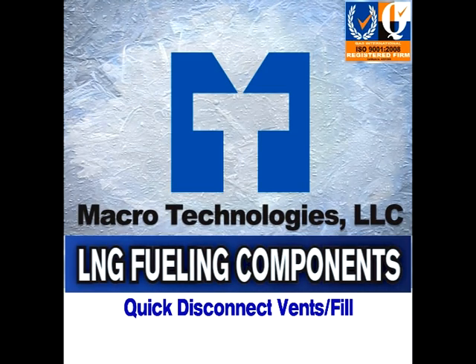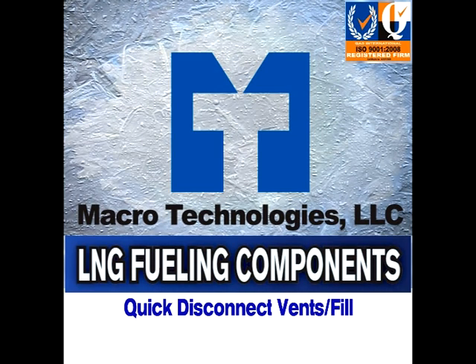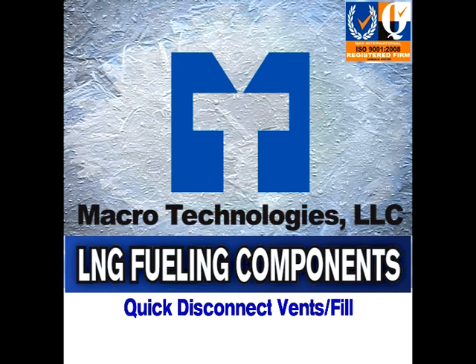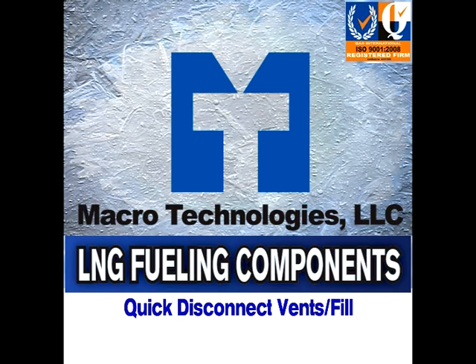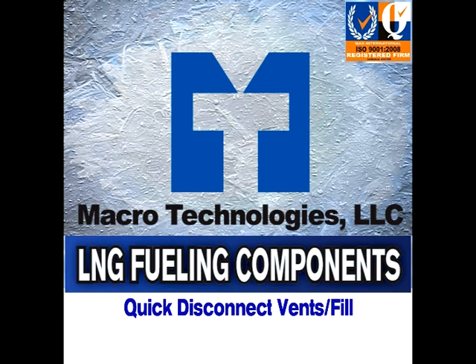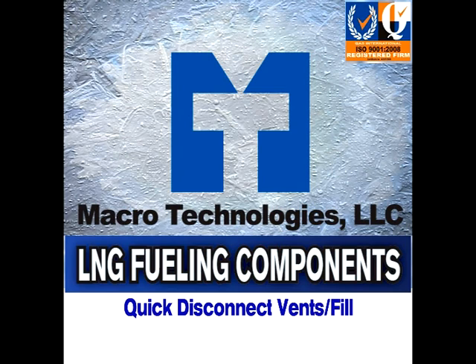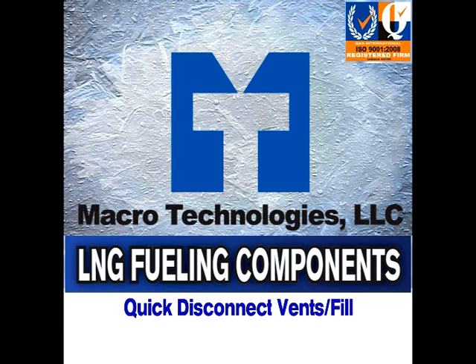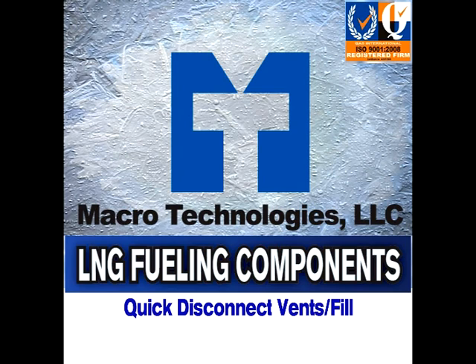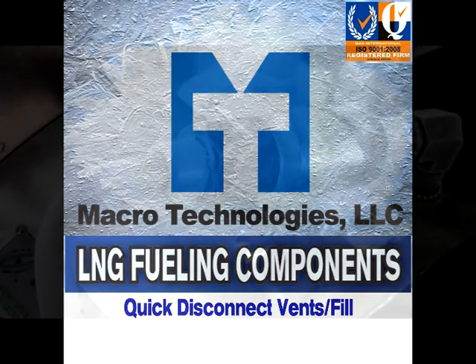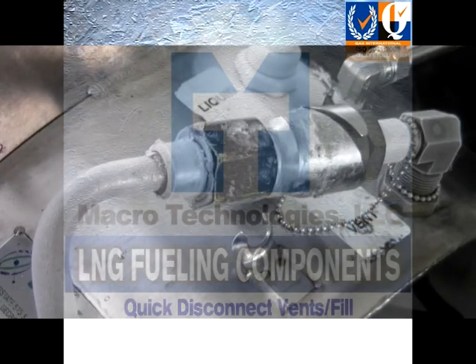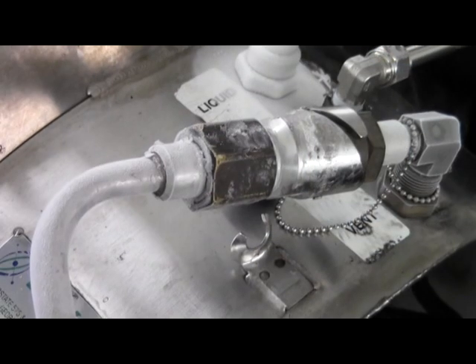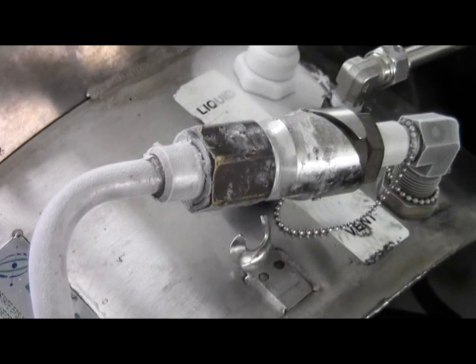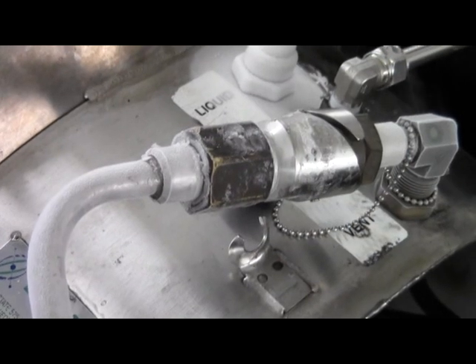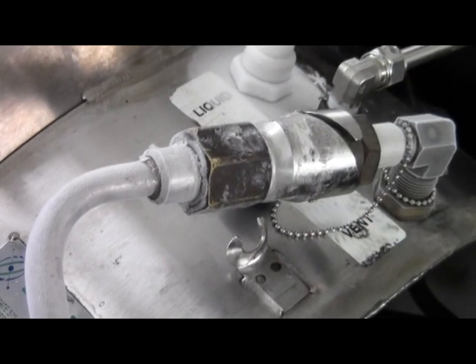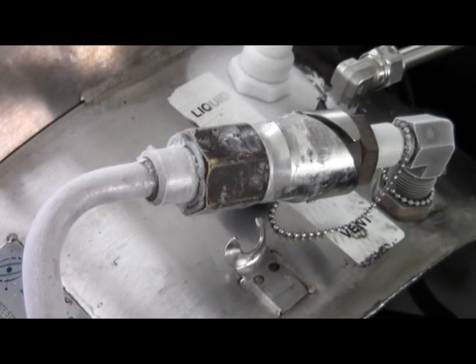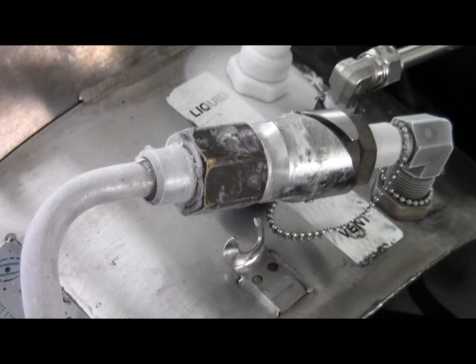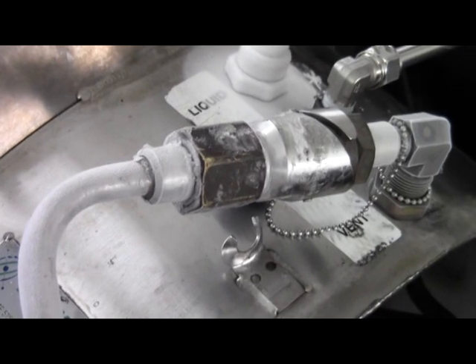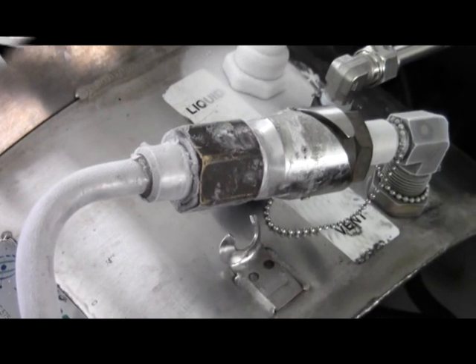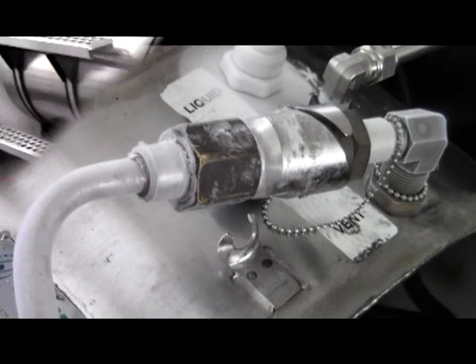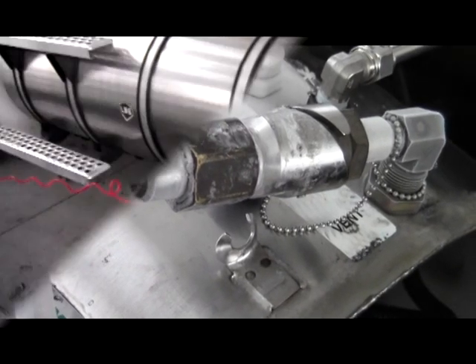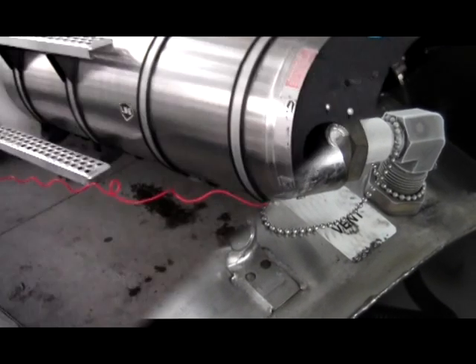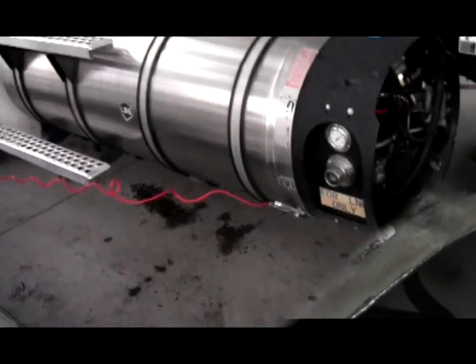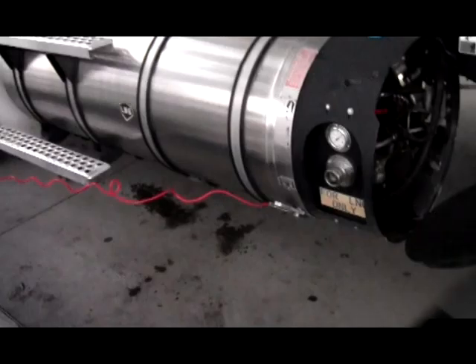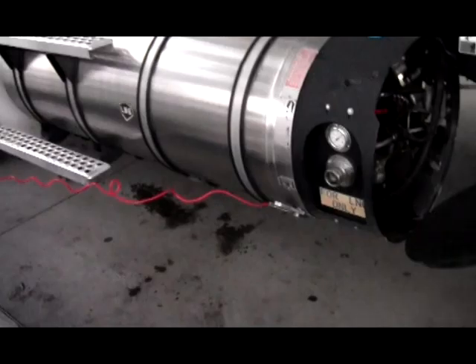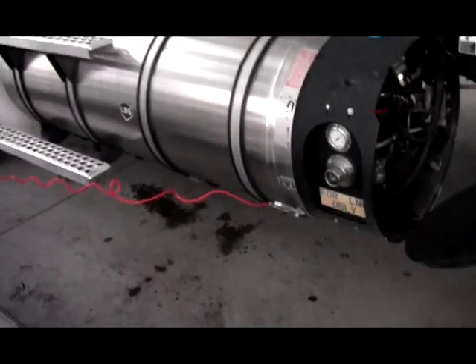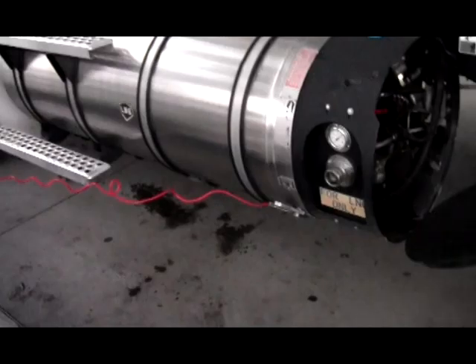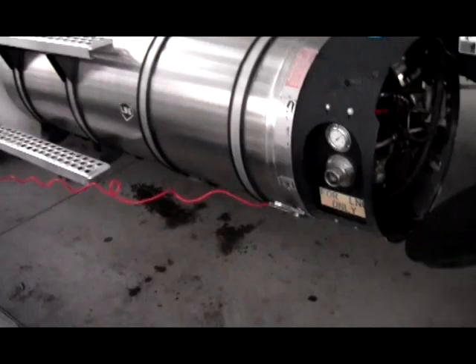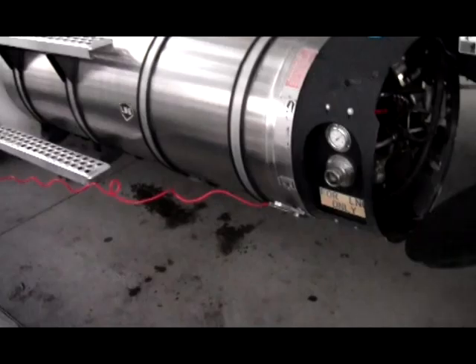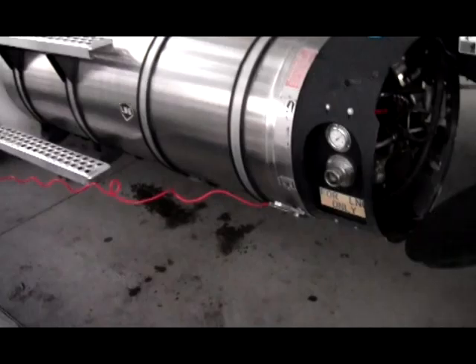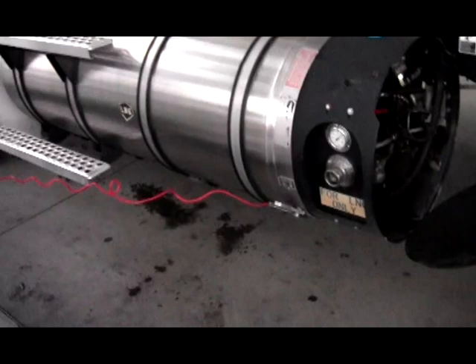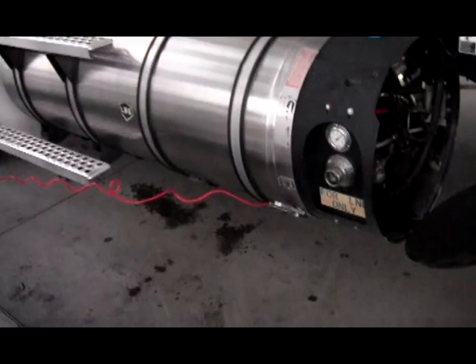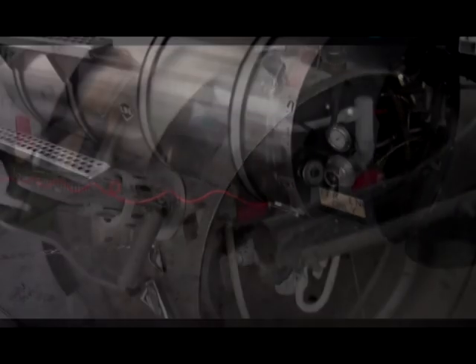Macro Technologies LNG quick disconnect vents. If there is too much pressure remaining in the vehicle's tank, excess pressure will need to be vented.